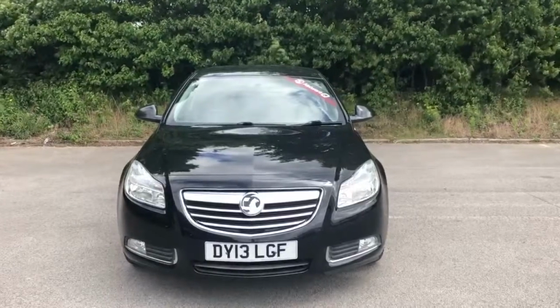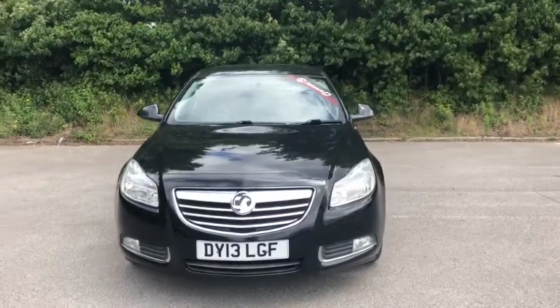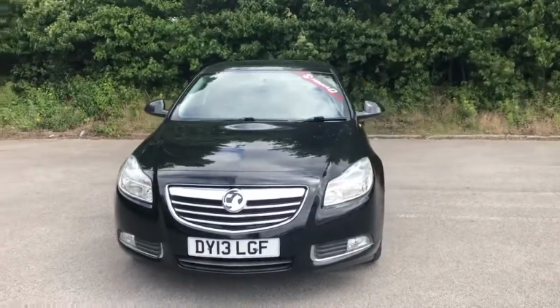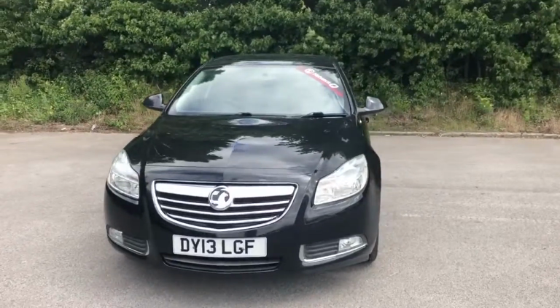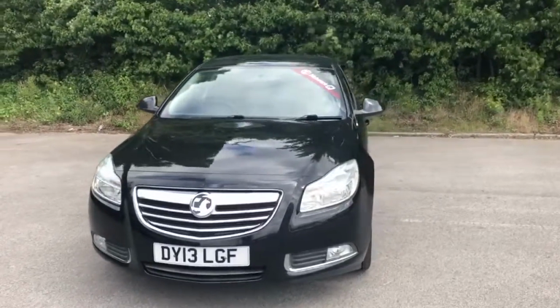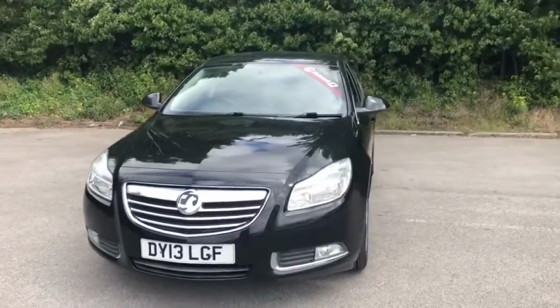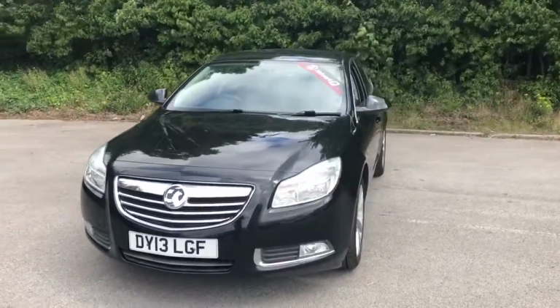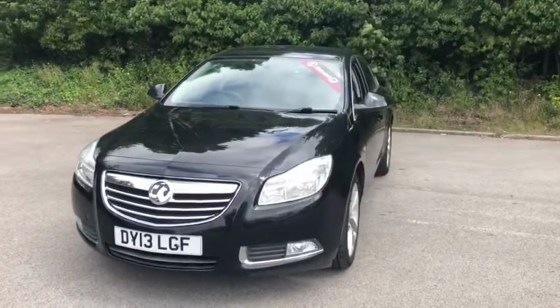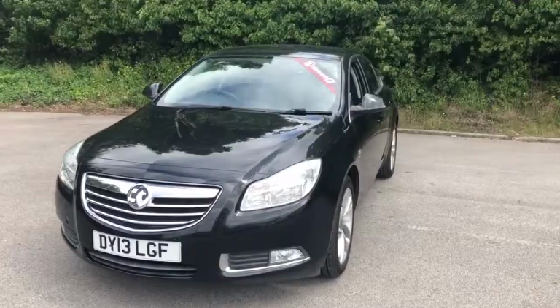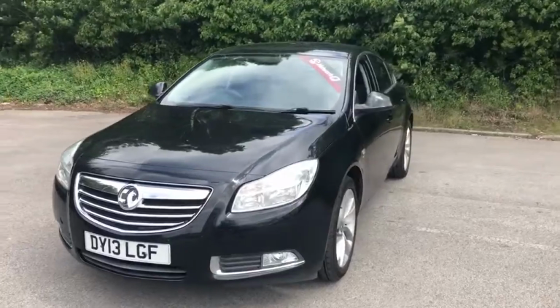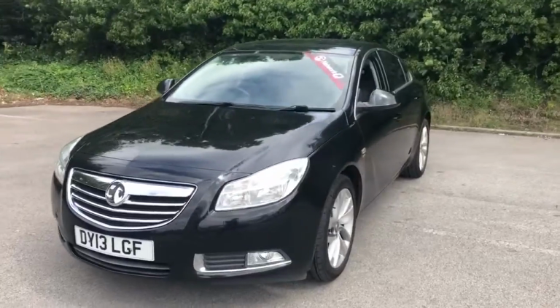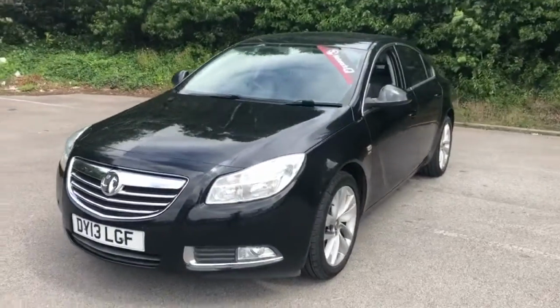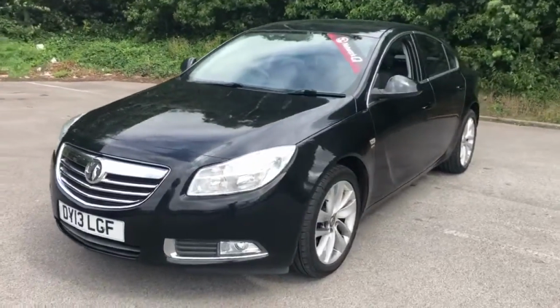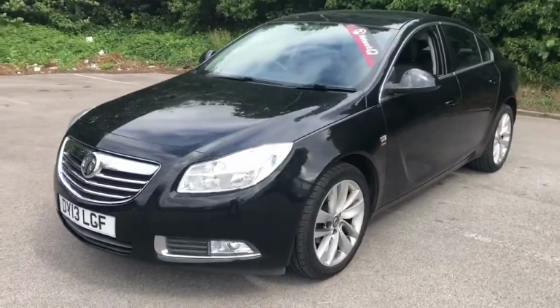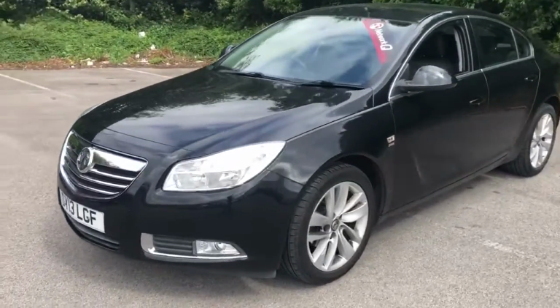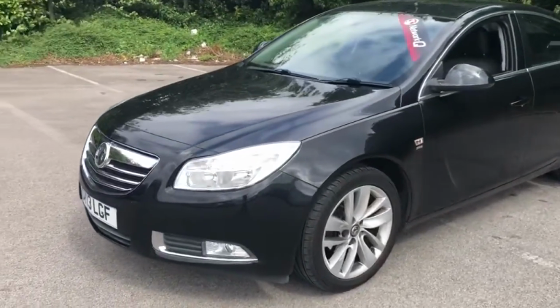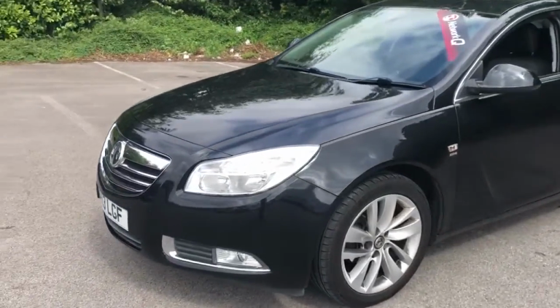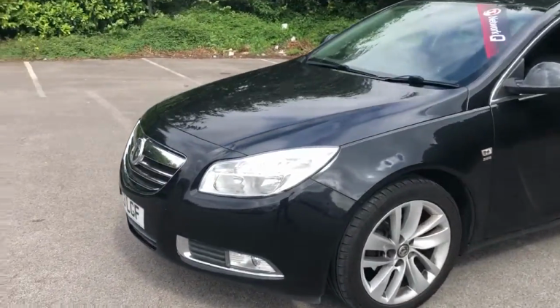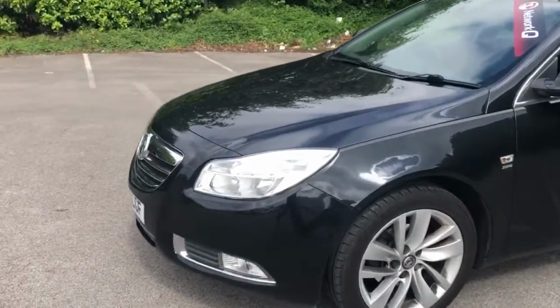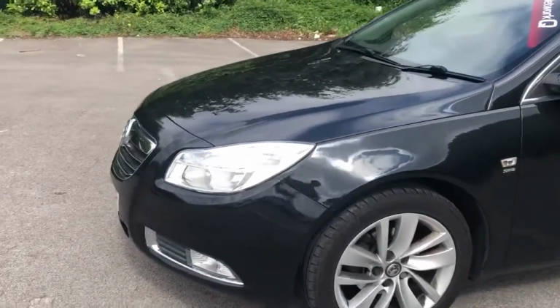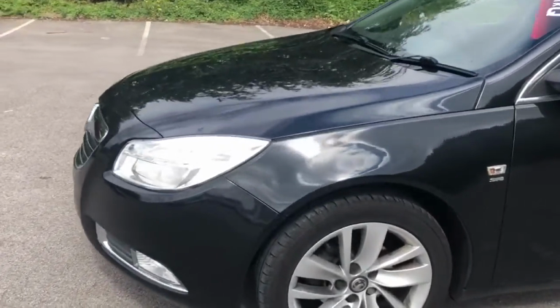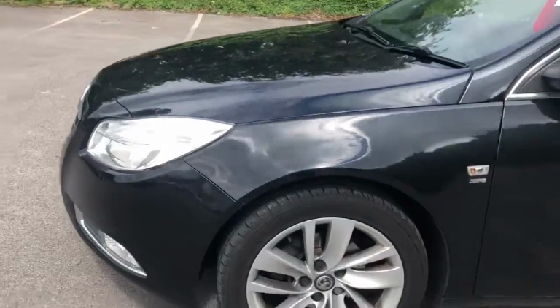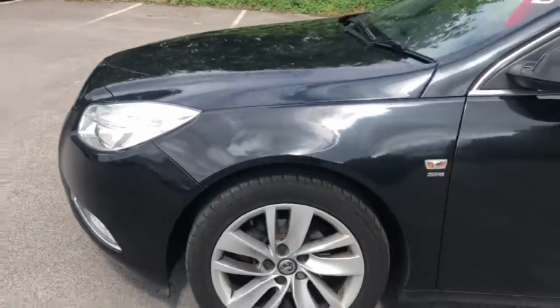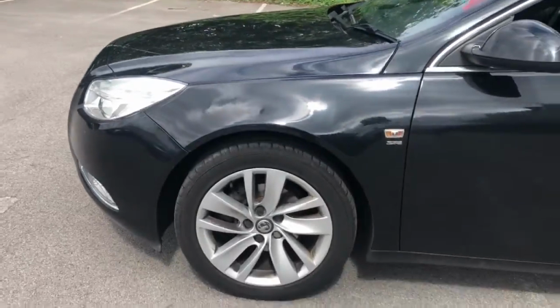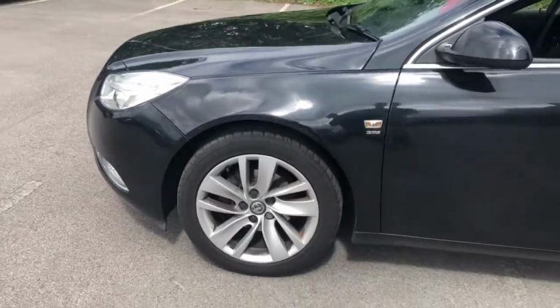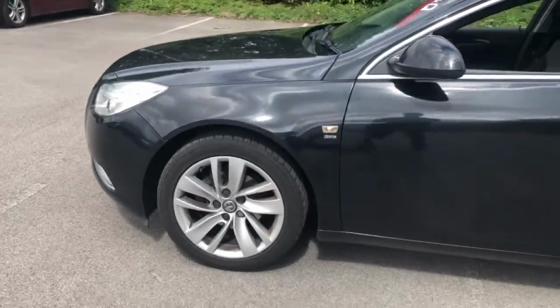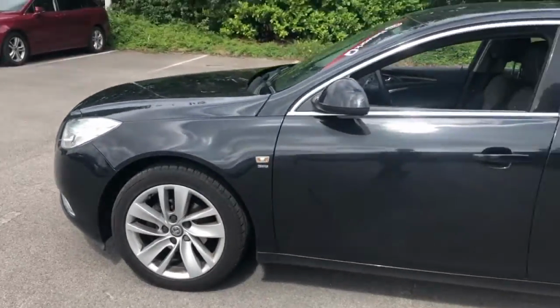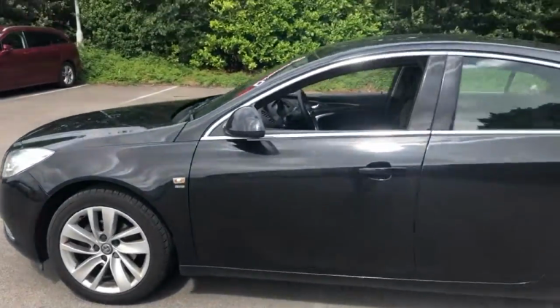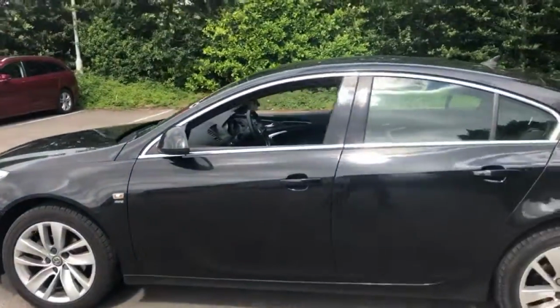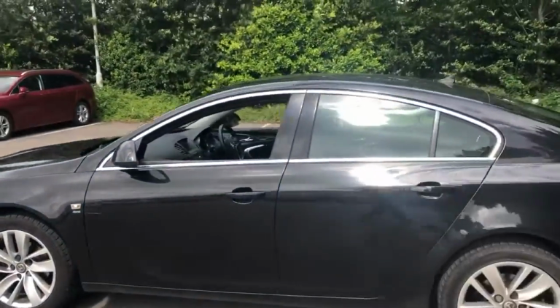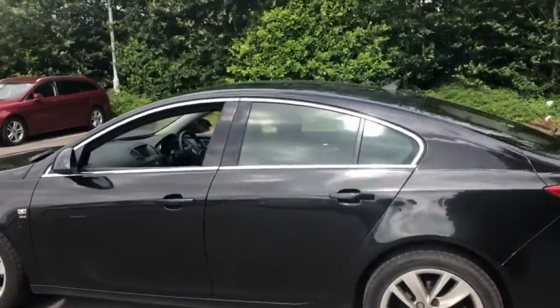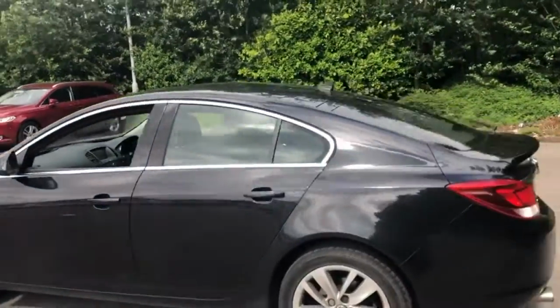Welcome to Pentagon Vauxhall at Lincoln Tretton Road. Here we have a 2013 Vauxhall Insignia SRI. It does come fitted with front fog lamps, 18-inch alloy wheels, and colour-coded door mirrors and handles.